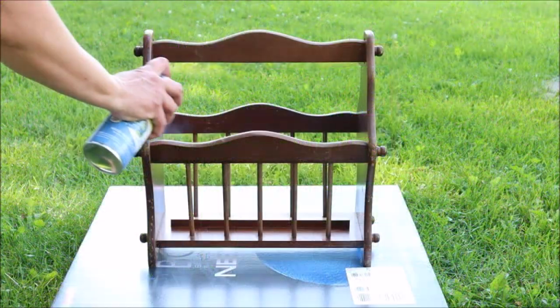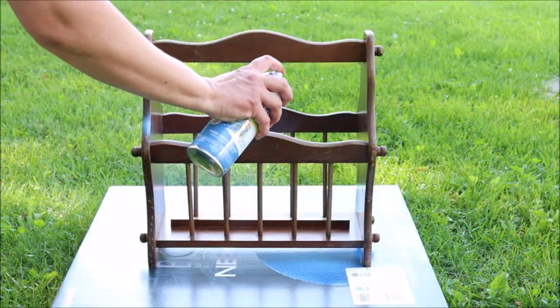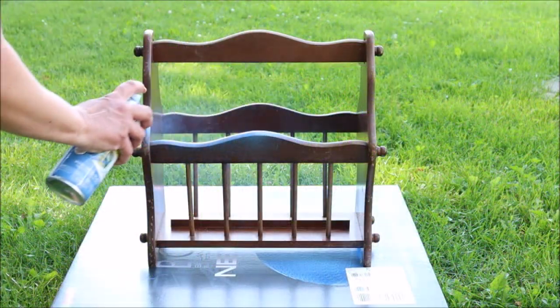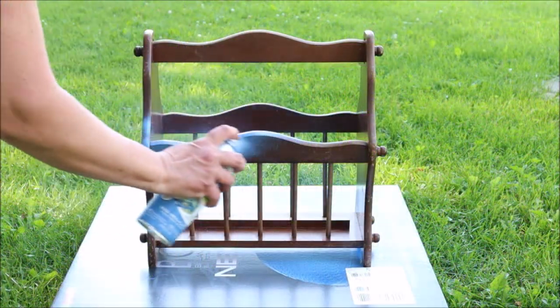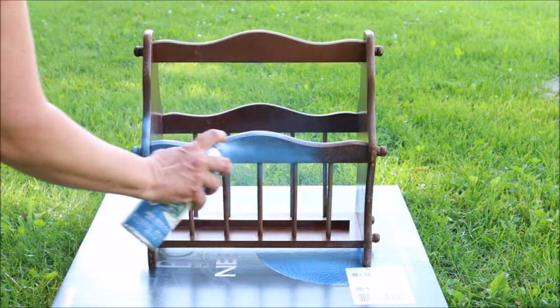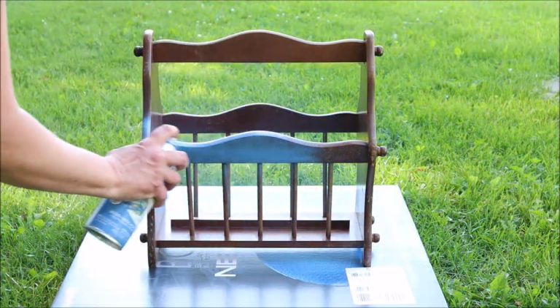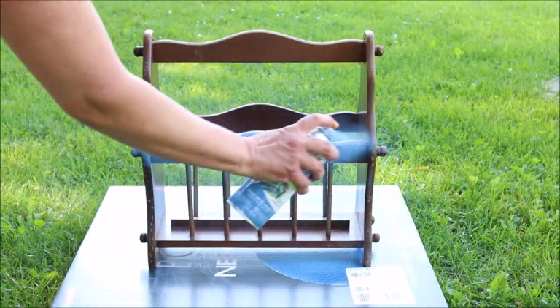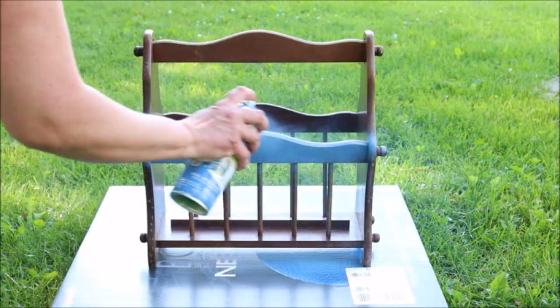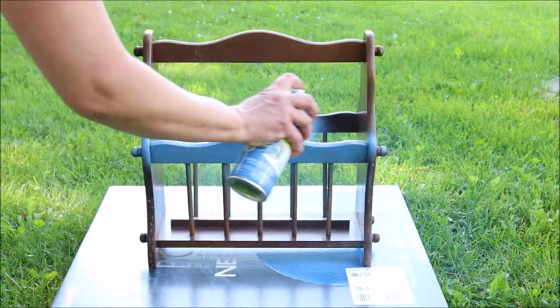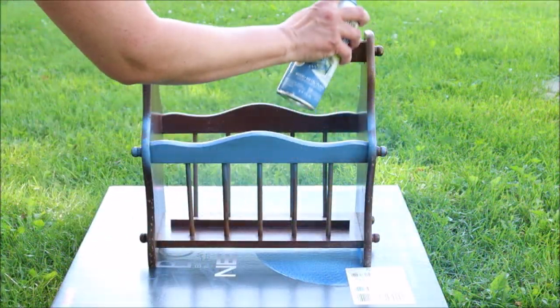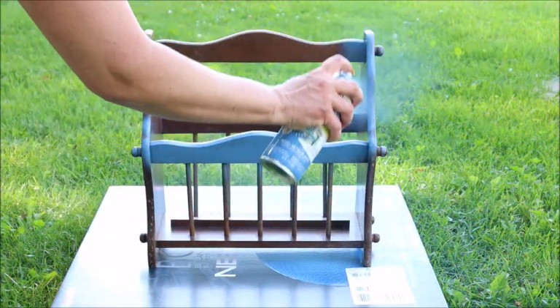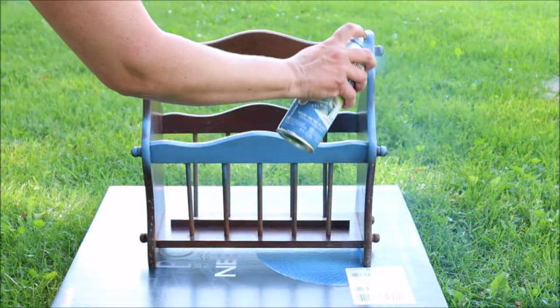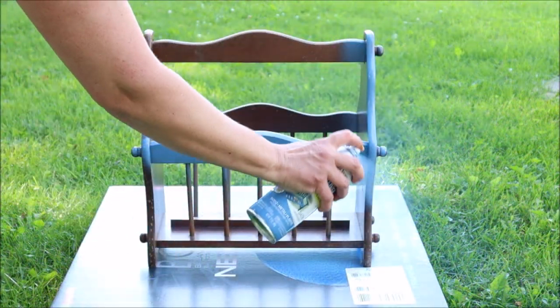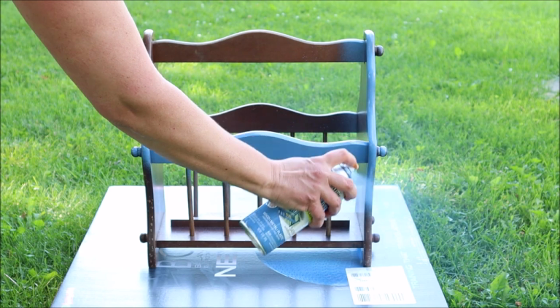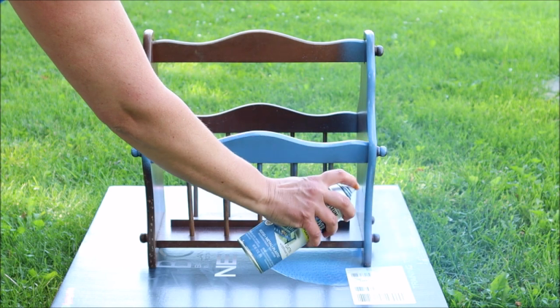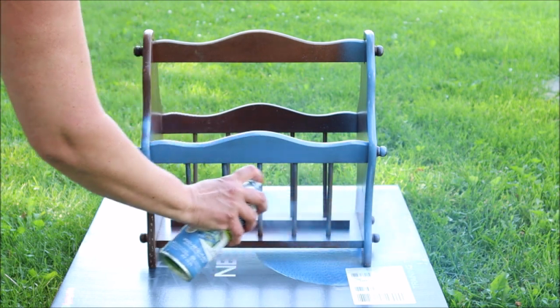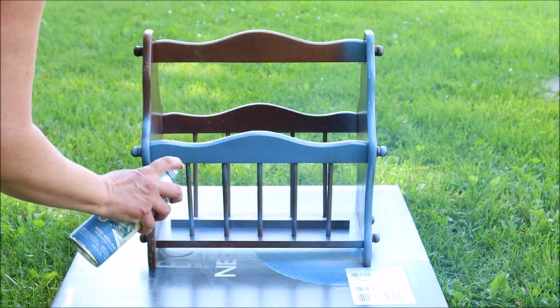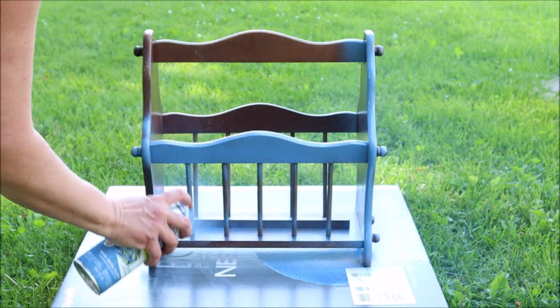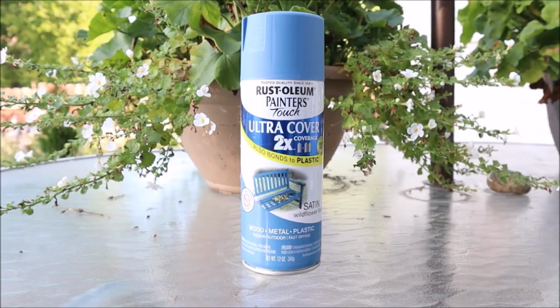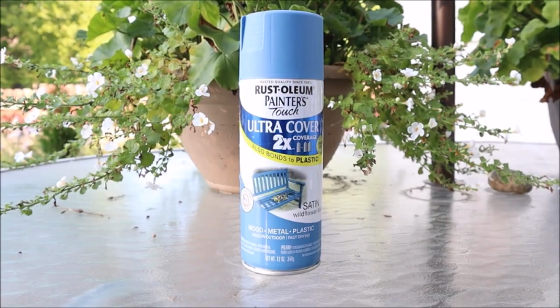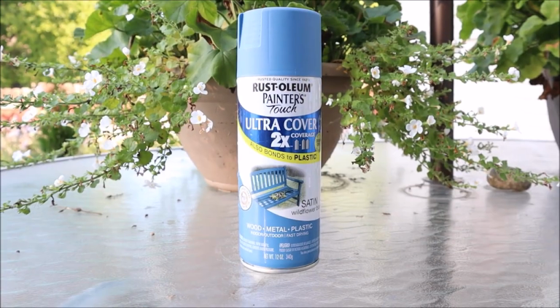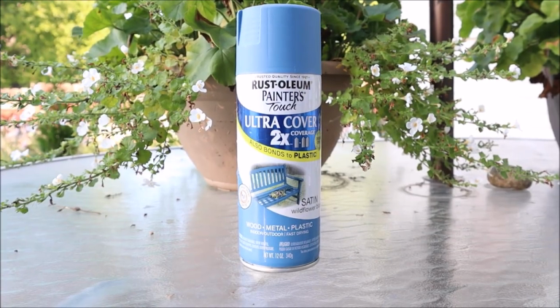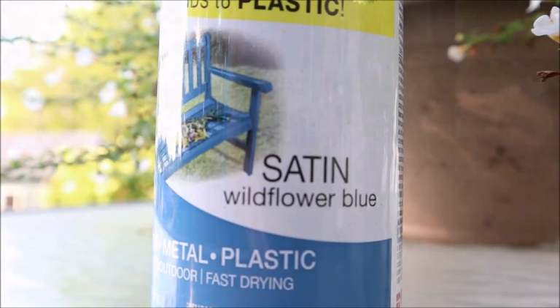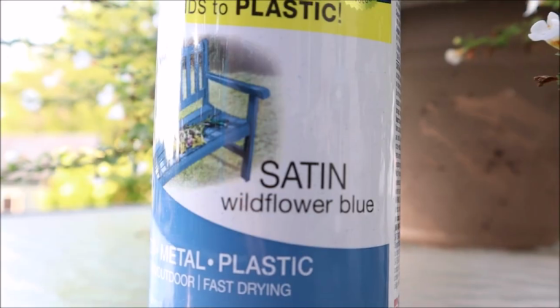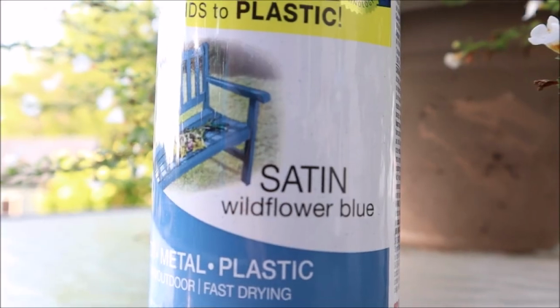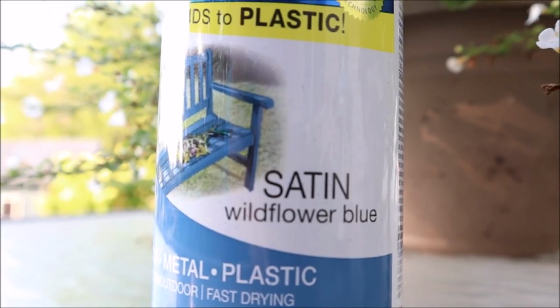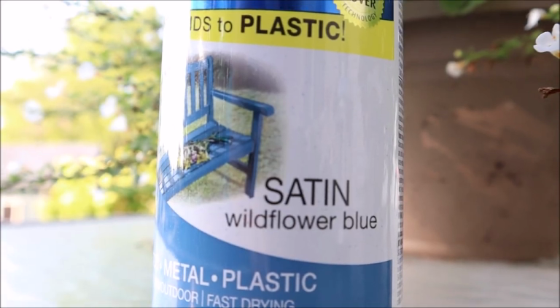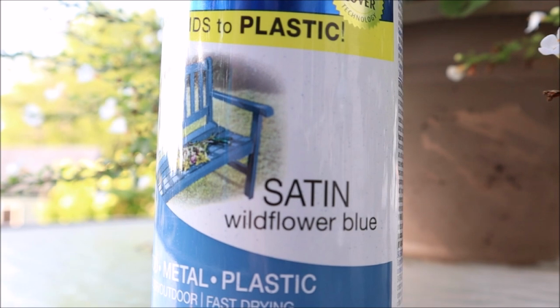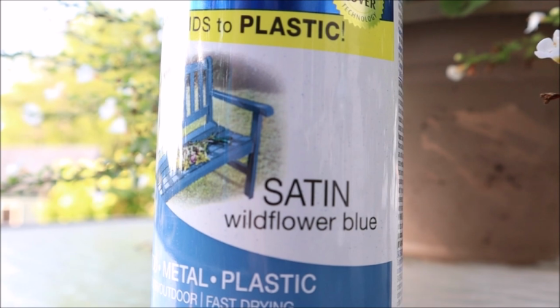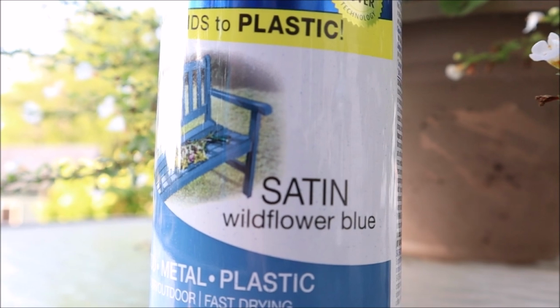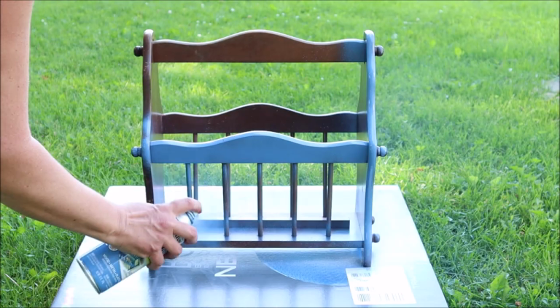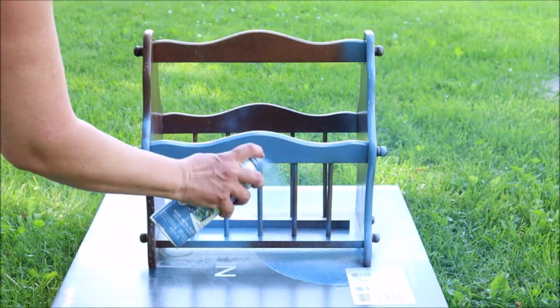I dug through my stash of spray paint and came across this gorgeous blue color. It's by Rust-Oleum and the color is called Wildflower Blue and it's in a satin finish.